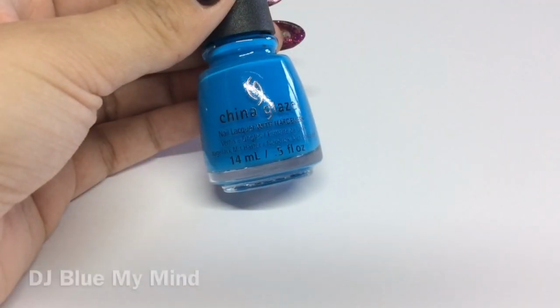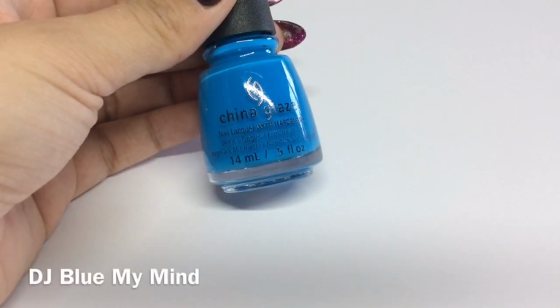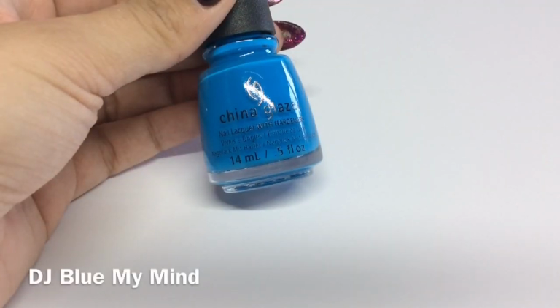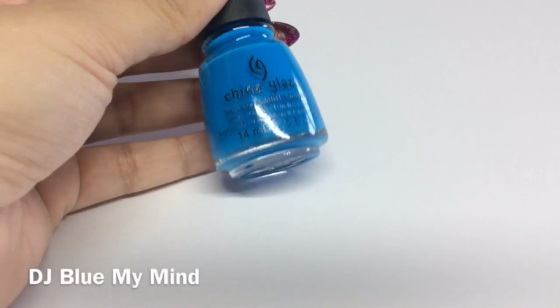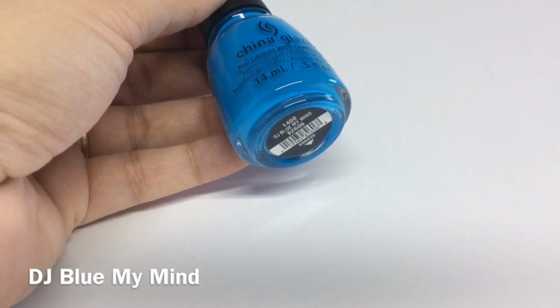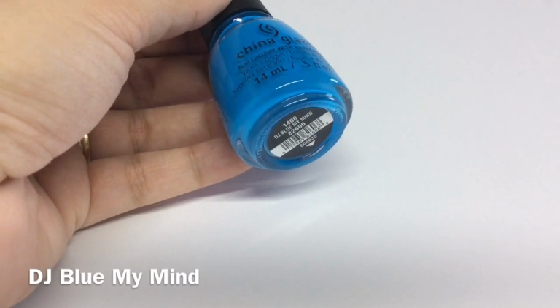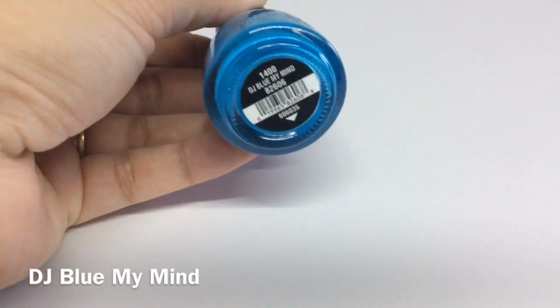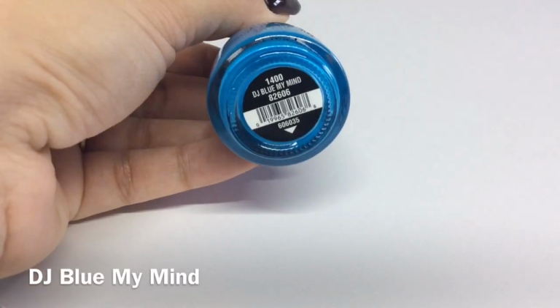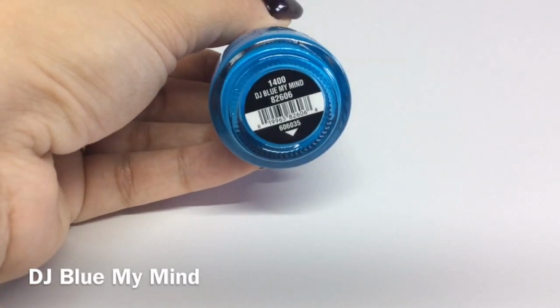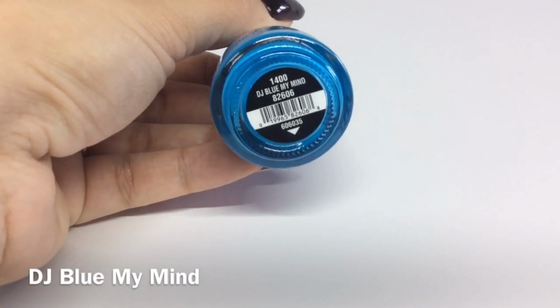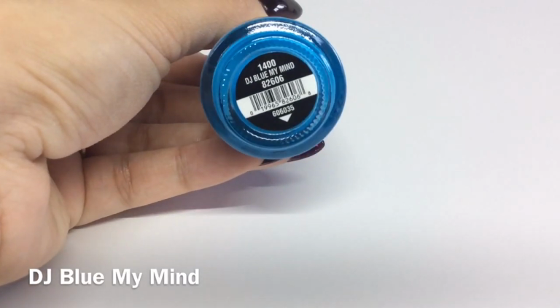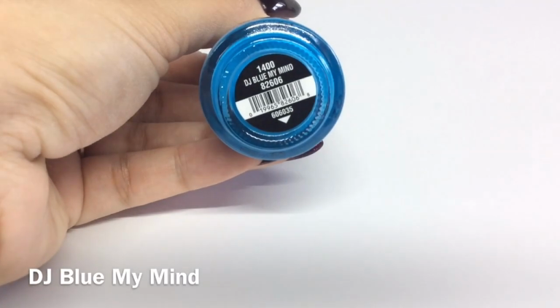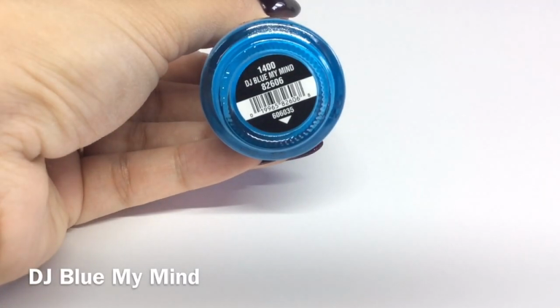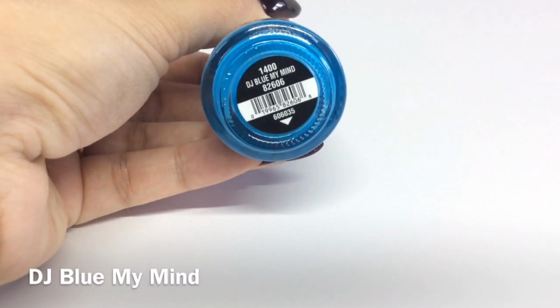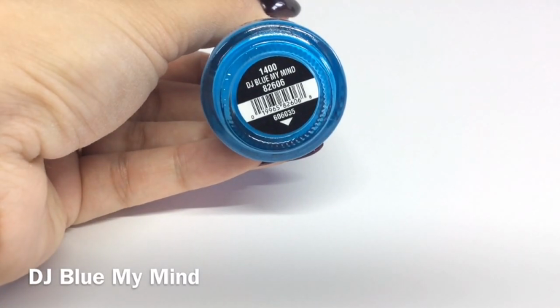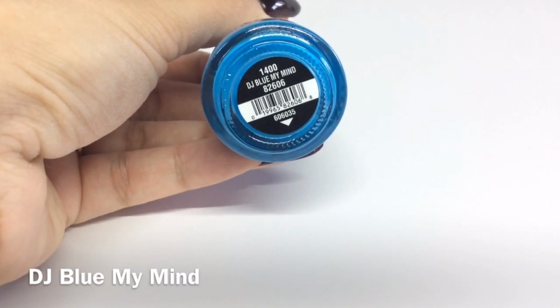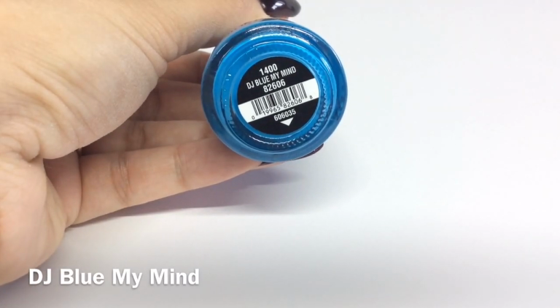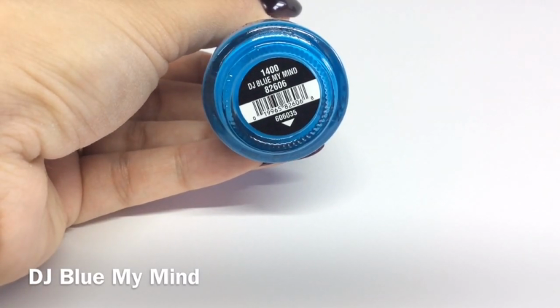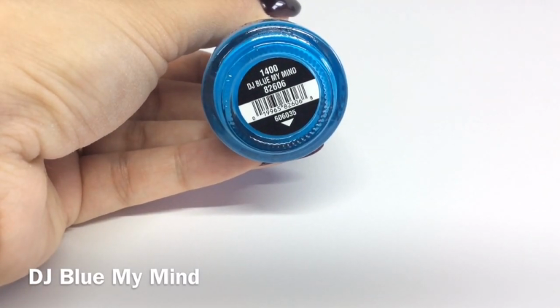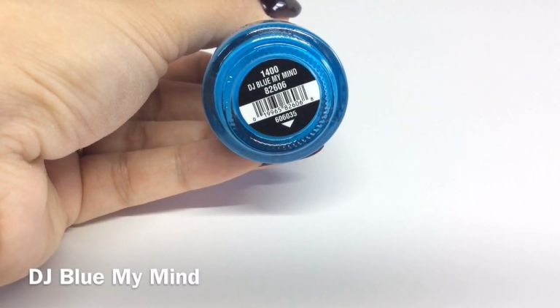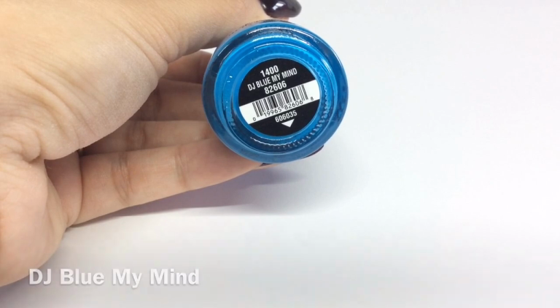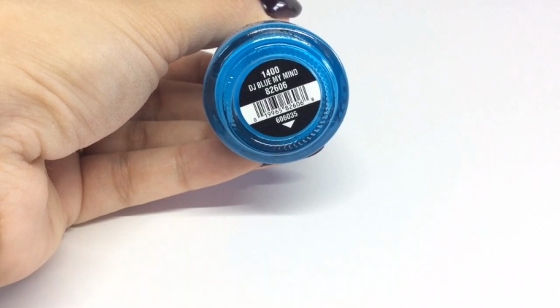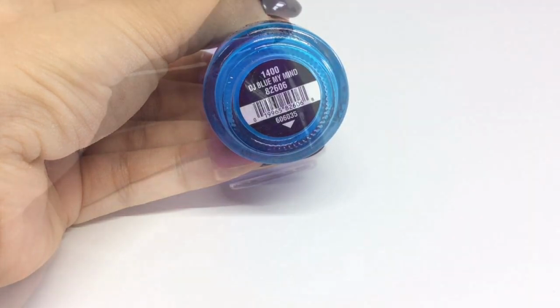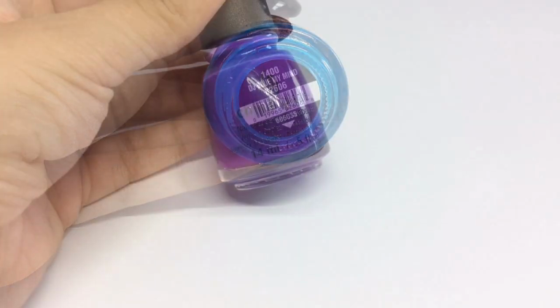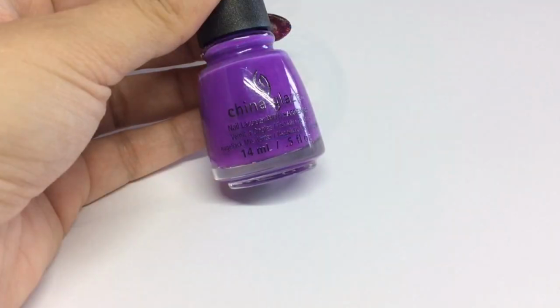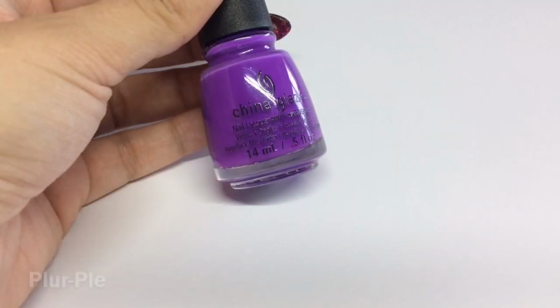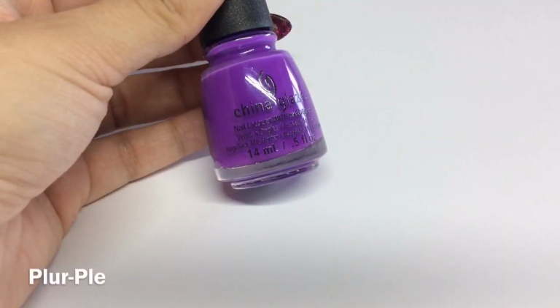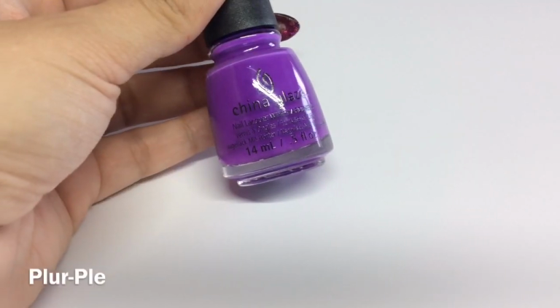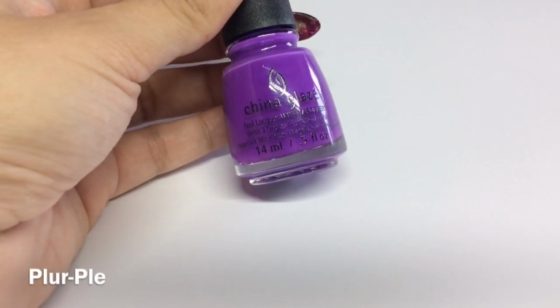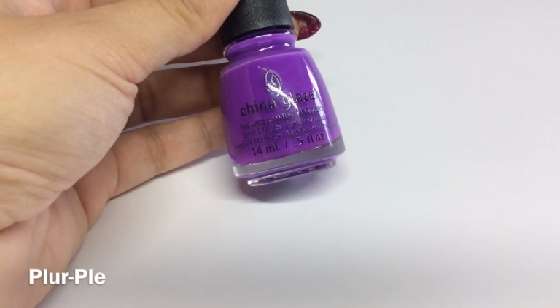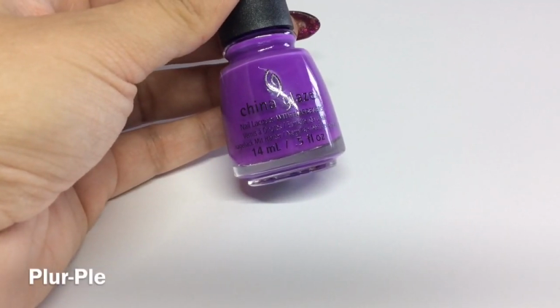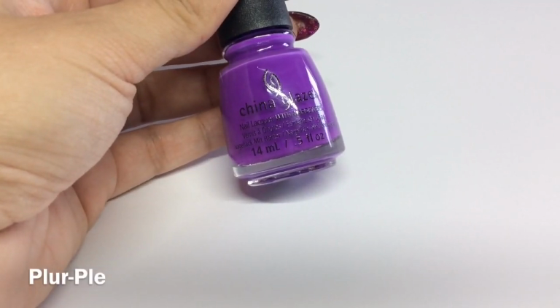Now there are two blues and two purples so I just got one blue and one purple. This is DJ Blue My Mind, and then this is Purple.